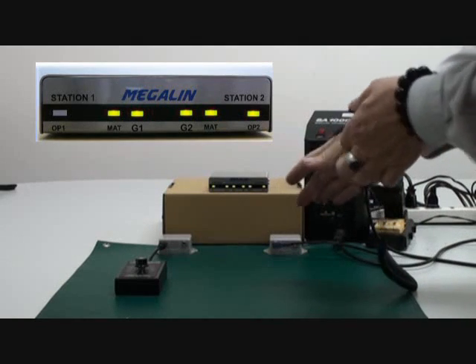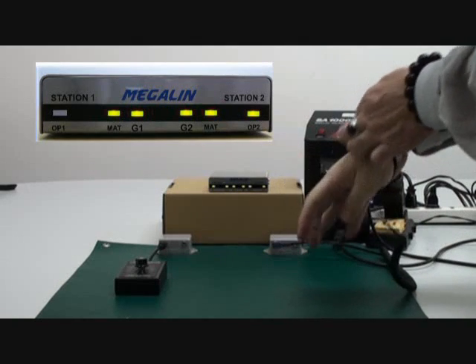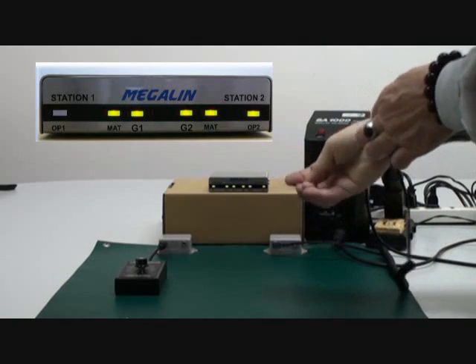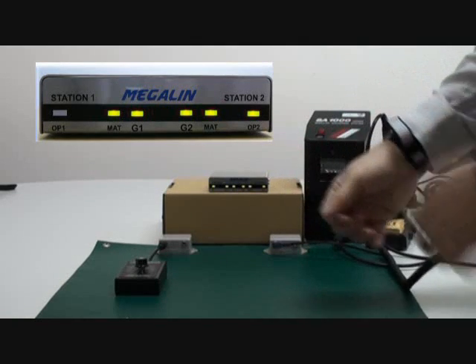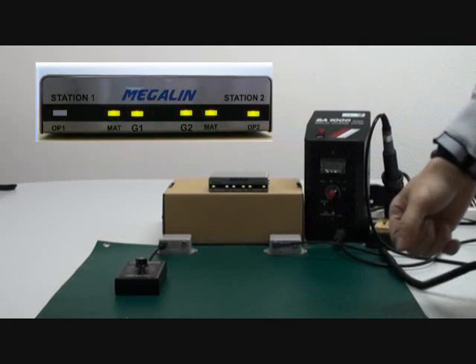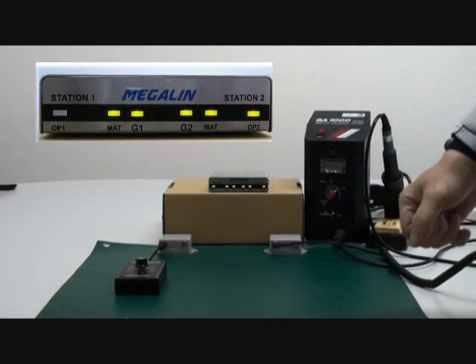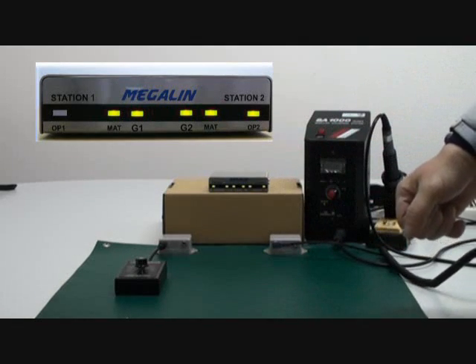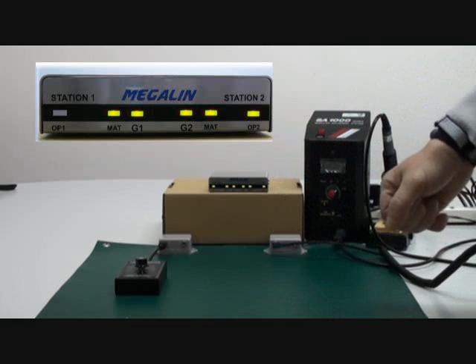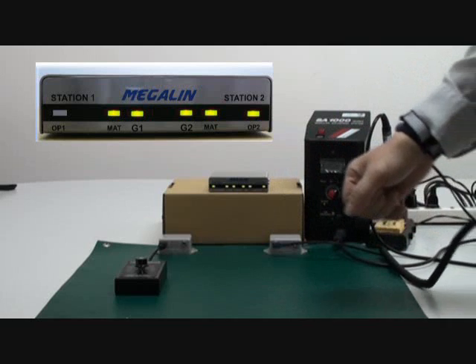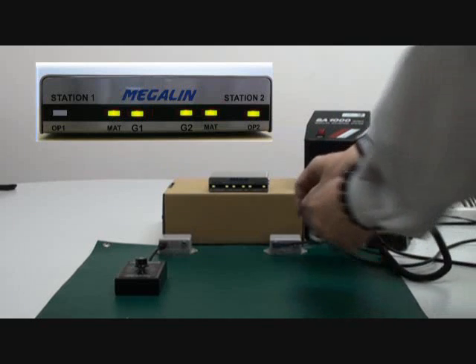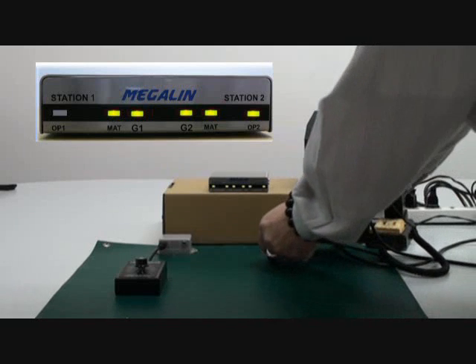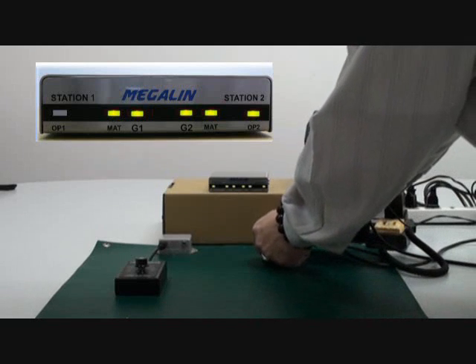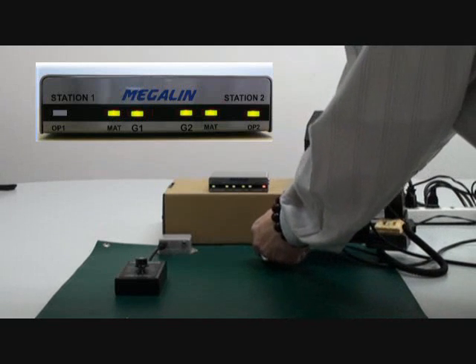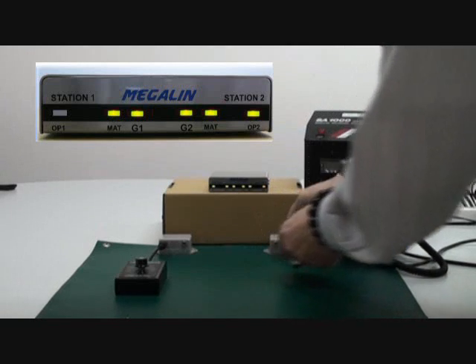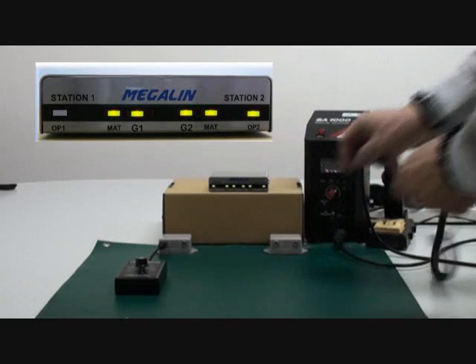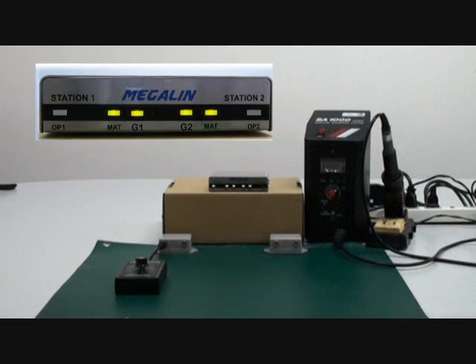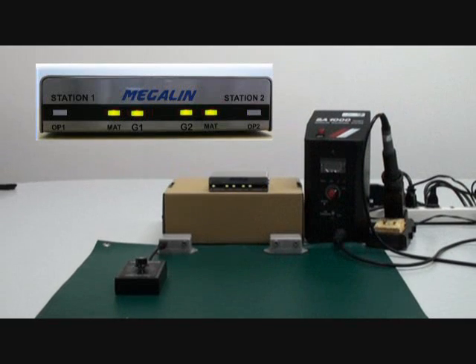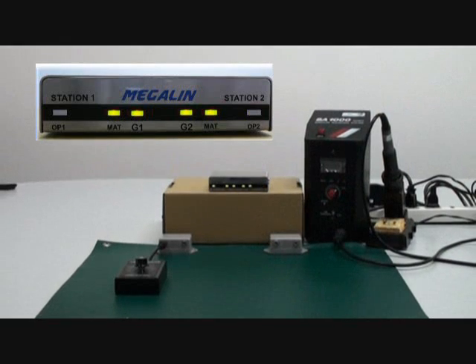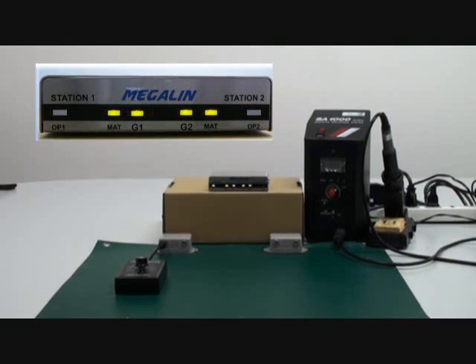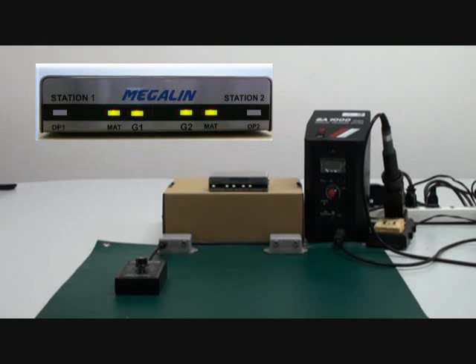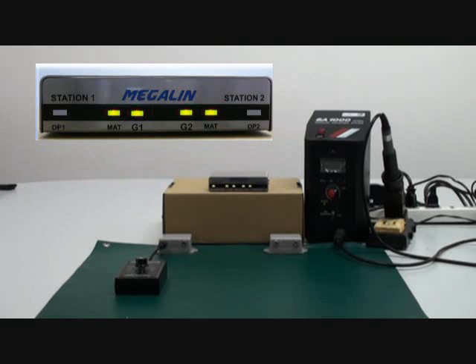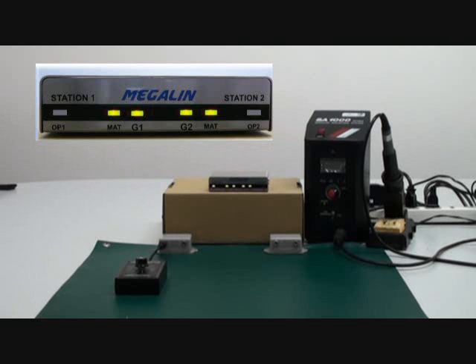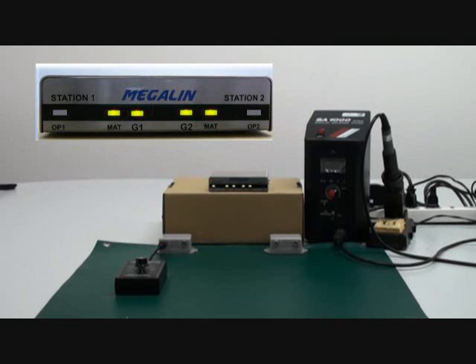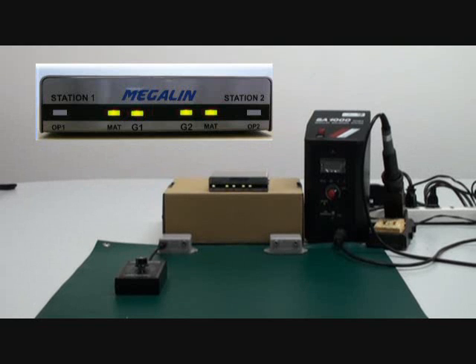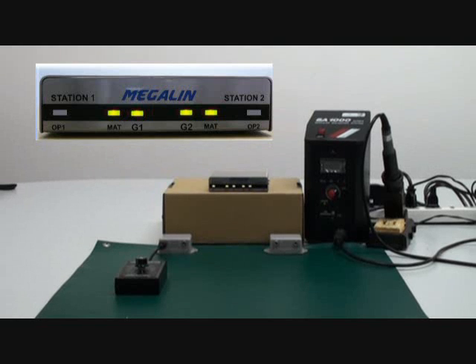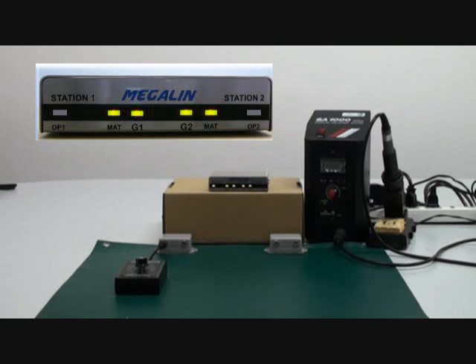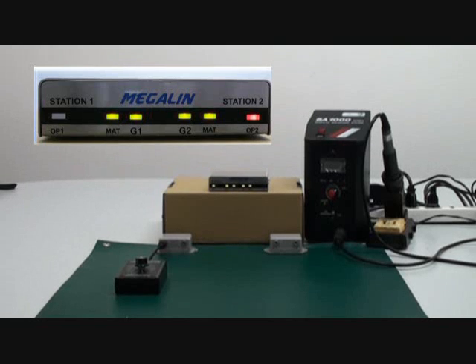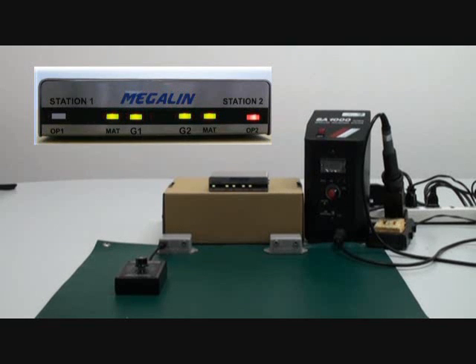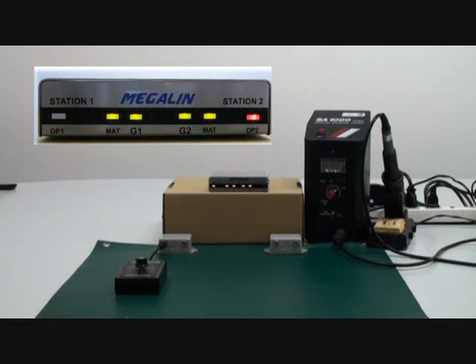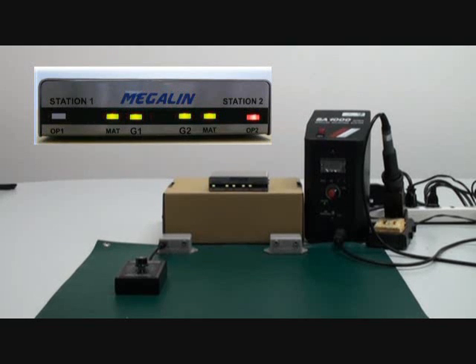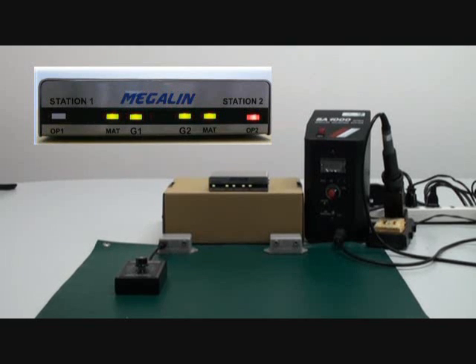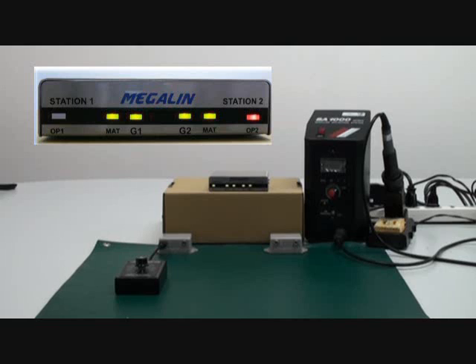When the operator leaves the workstation and unplugs the wriststrap, the LED turns off and stays at standby mode. If the resistance of the wriststrap is too high, the LED turns red.